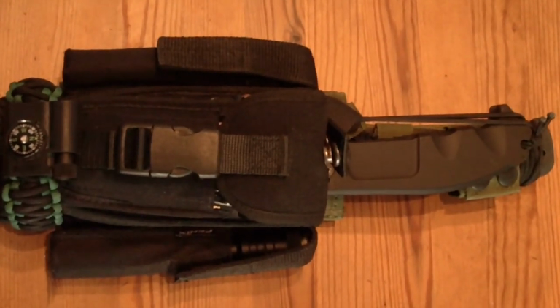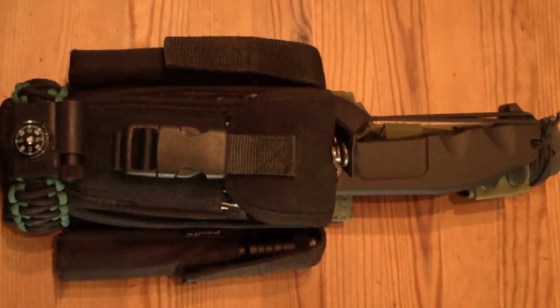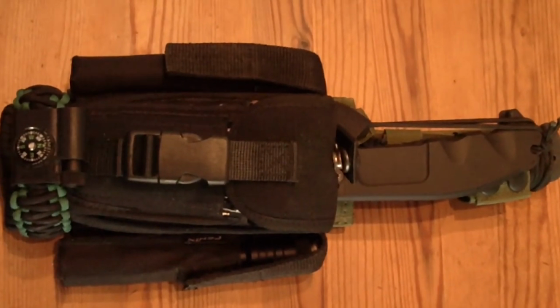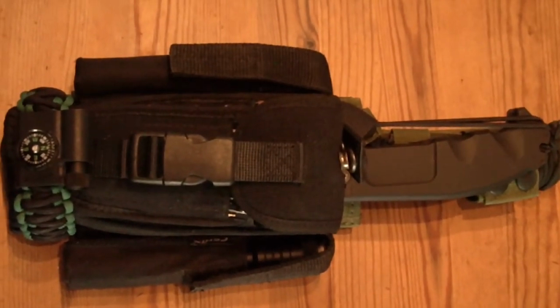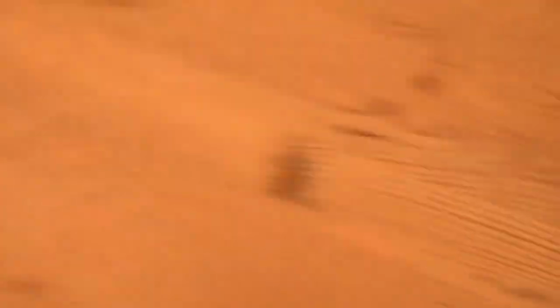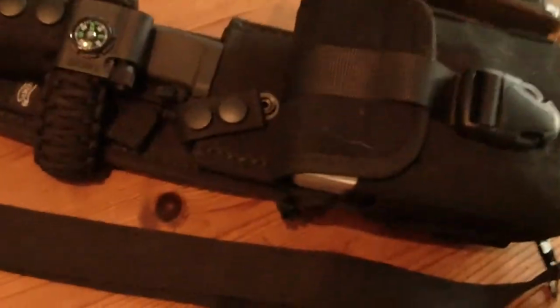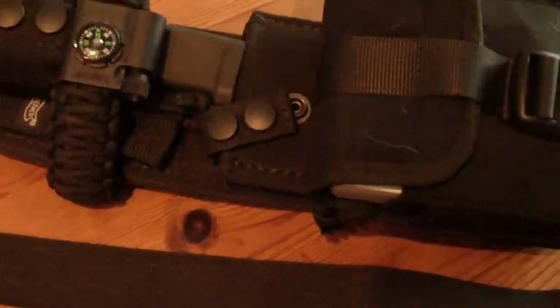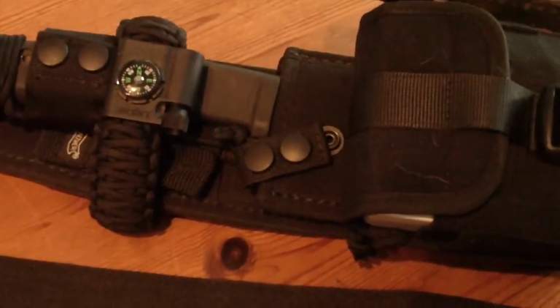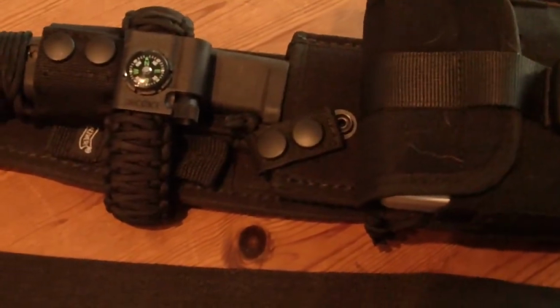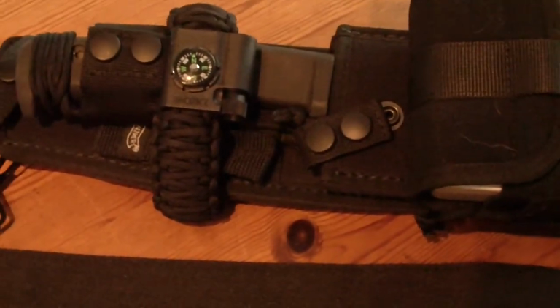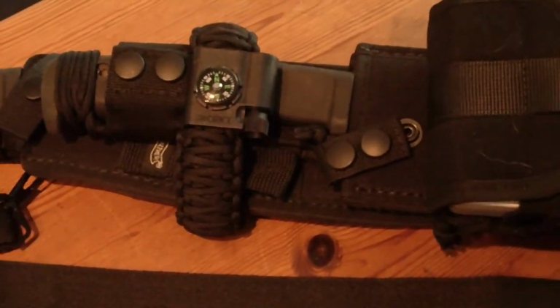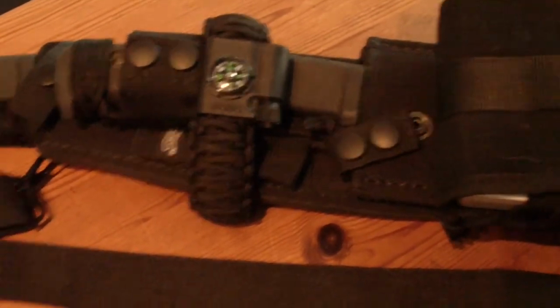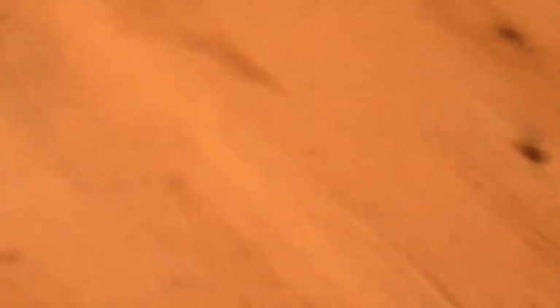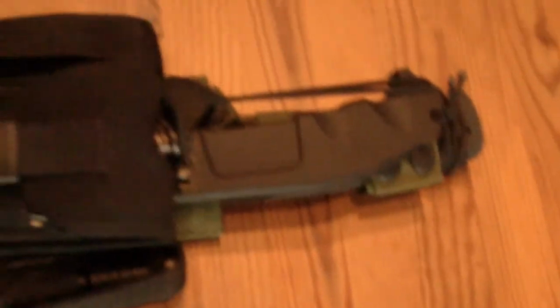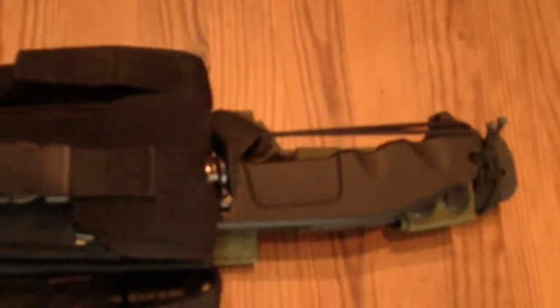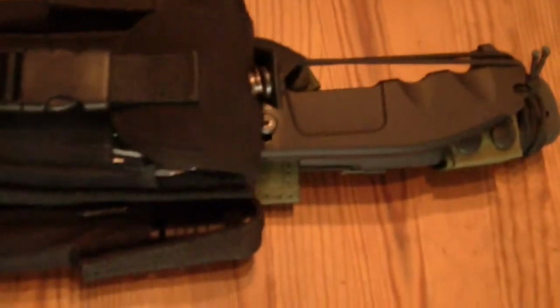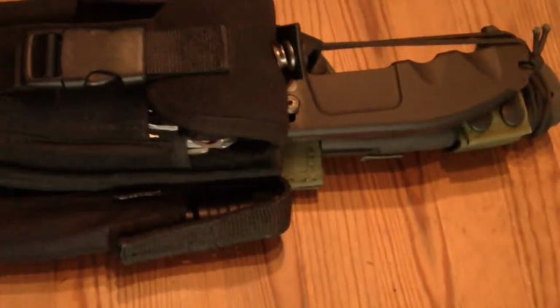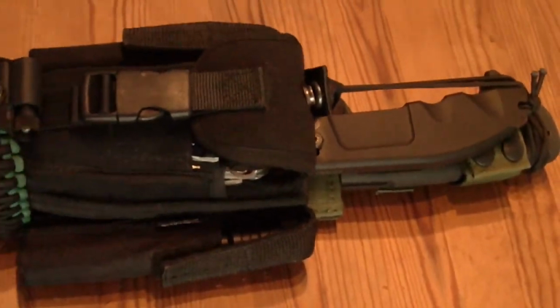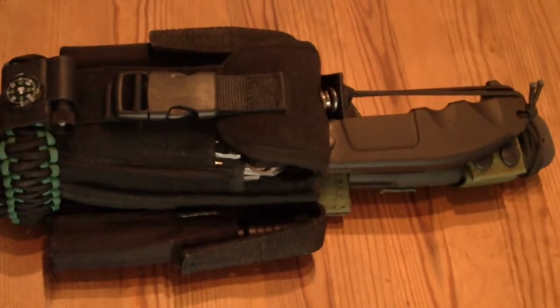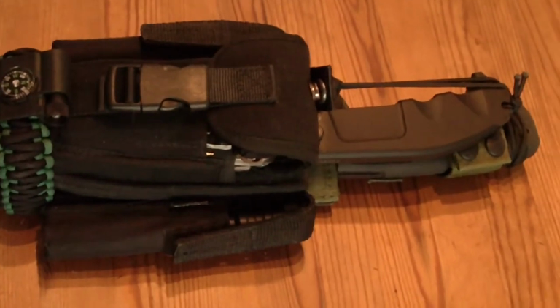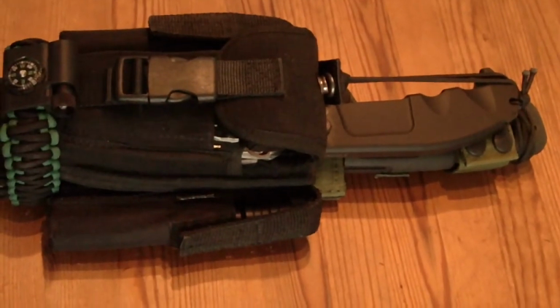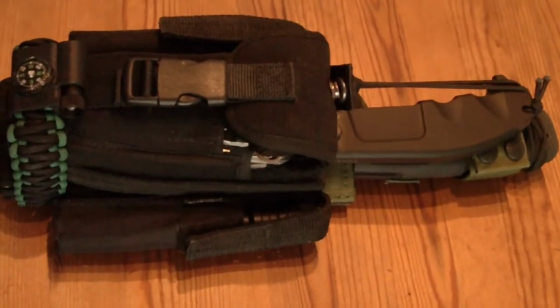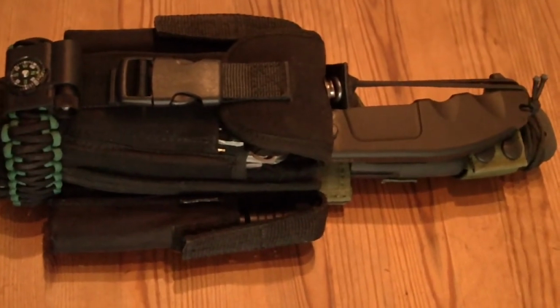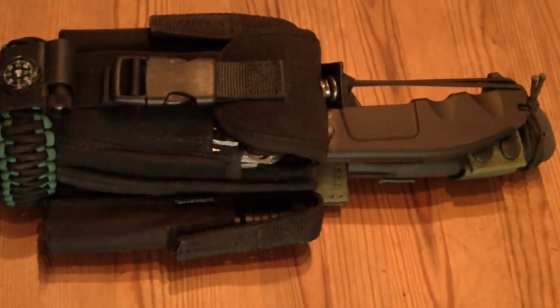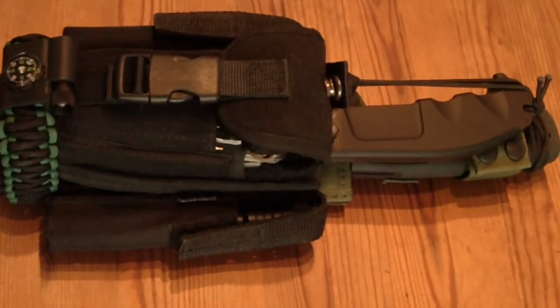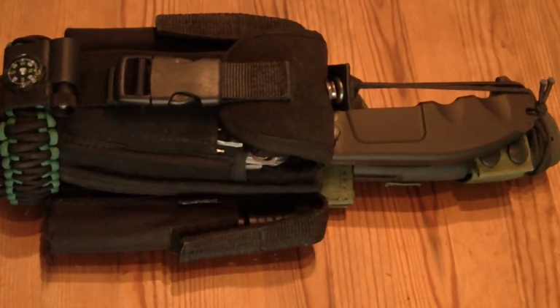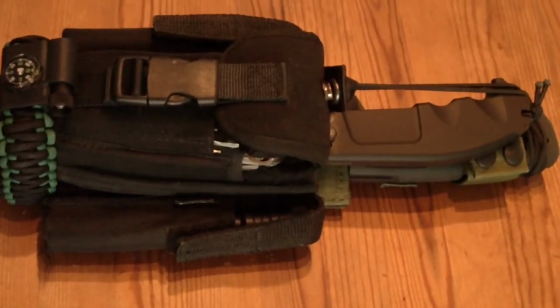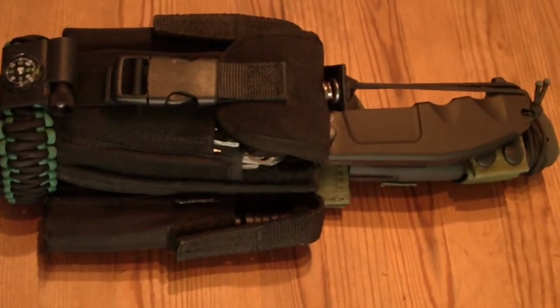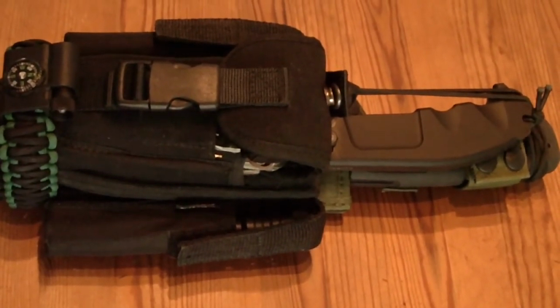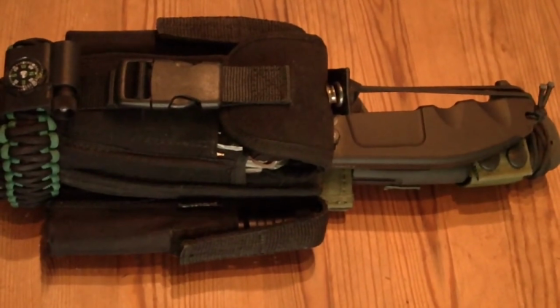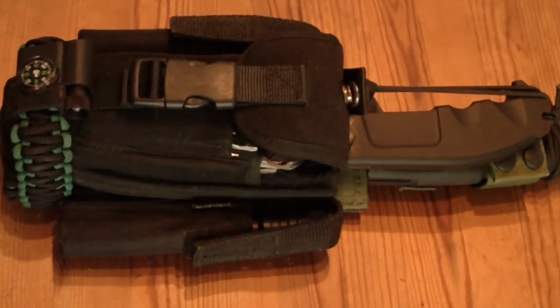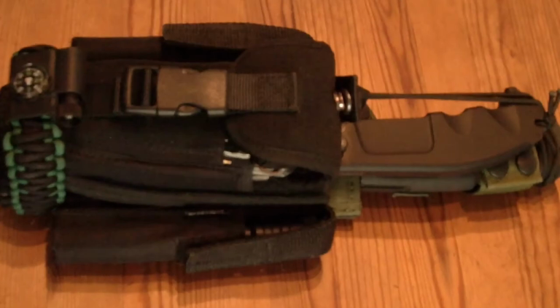No, don't let me lie. On this version we got the OnToss, and here we got the Selvans, which is the civil version of the Extrema Ratio knife for survival.